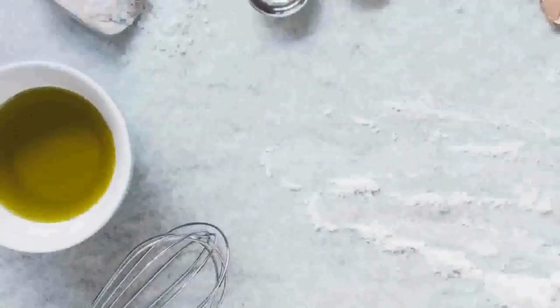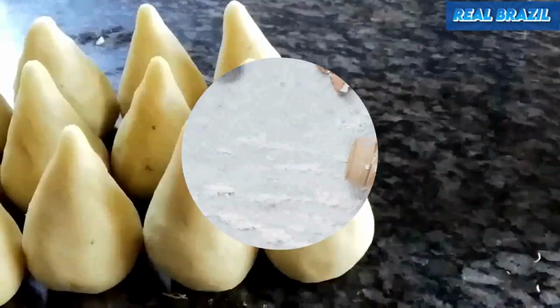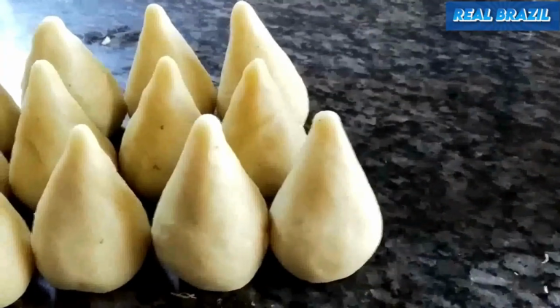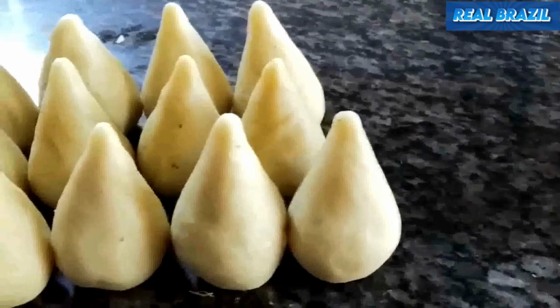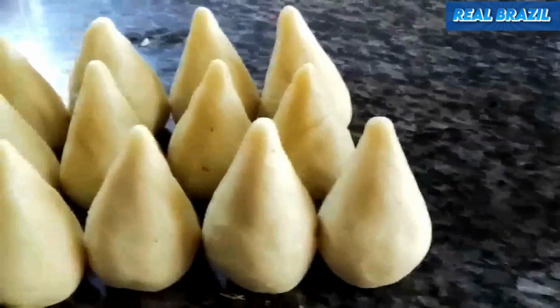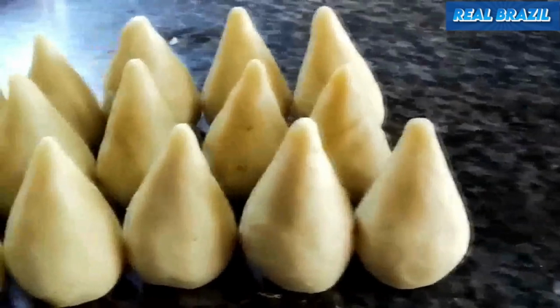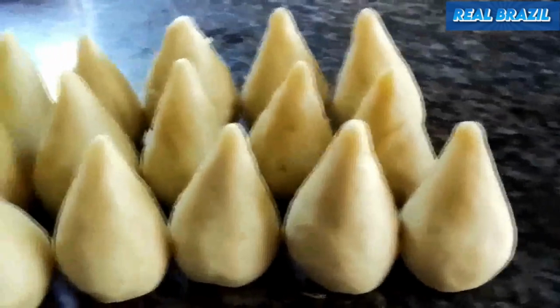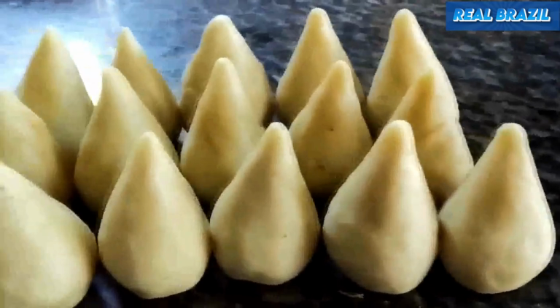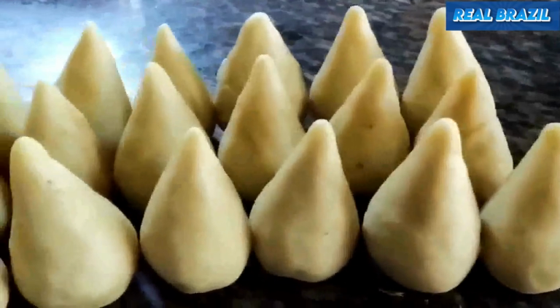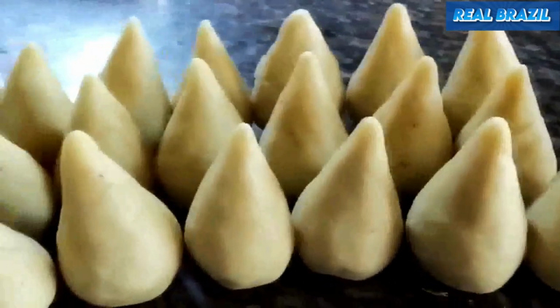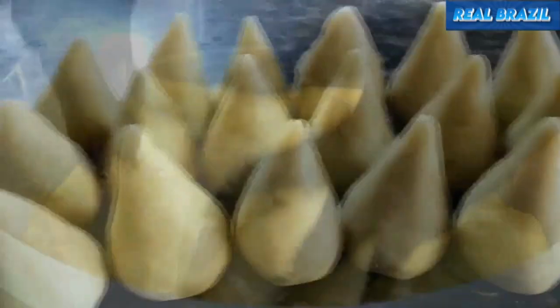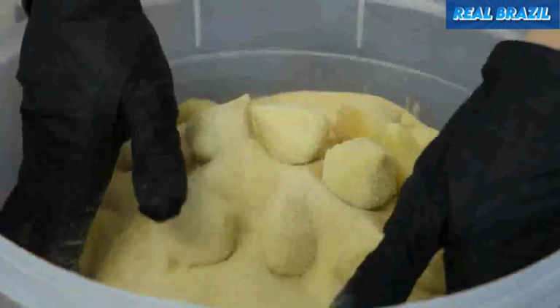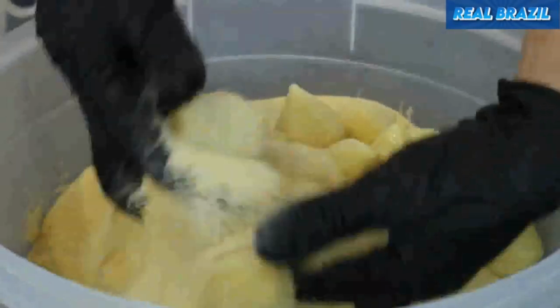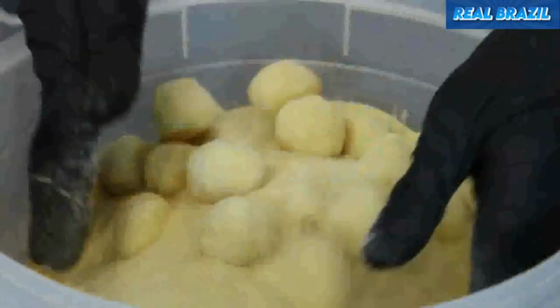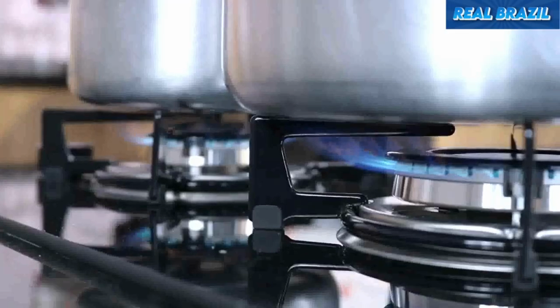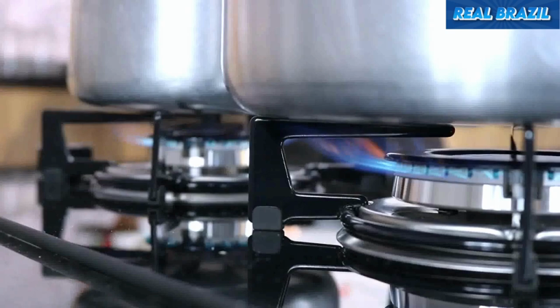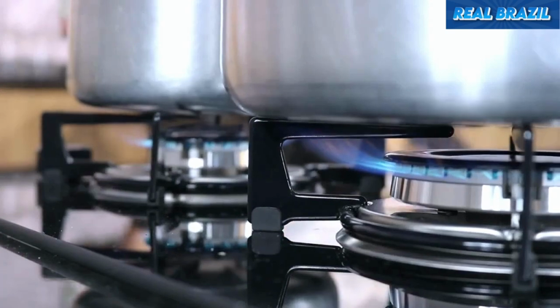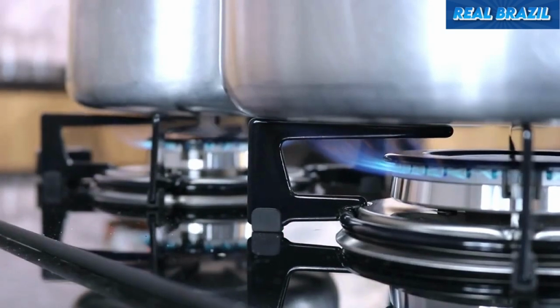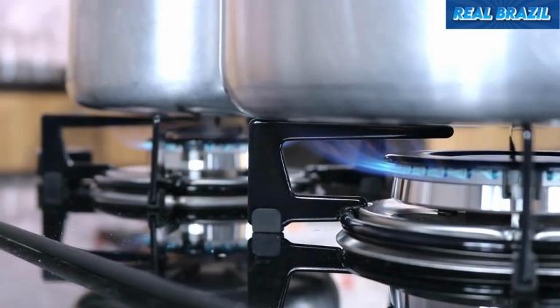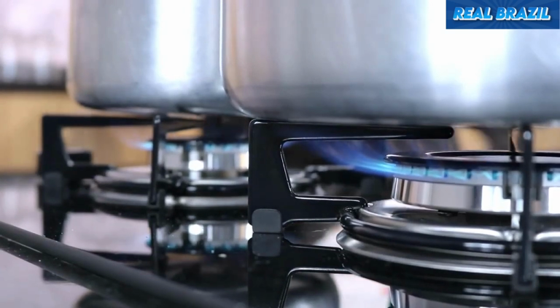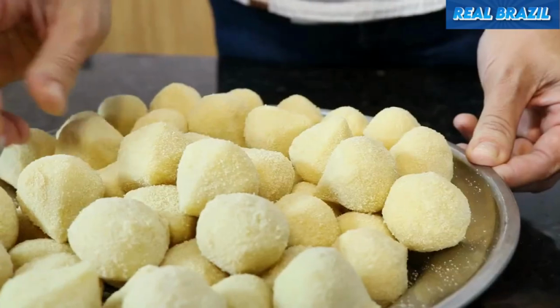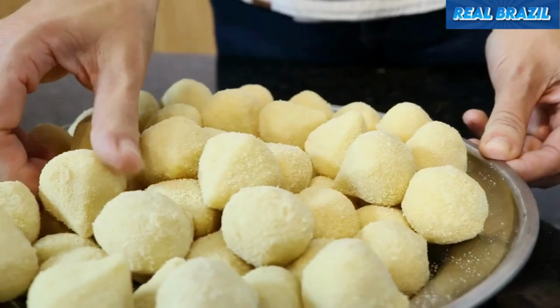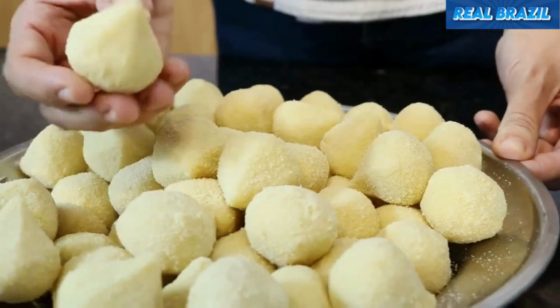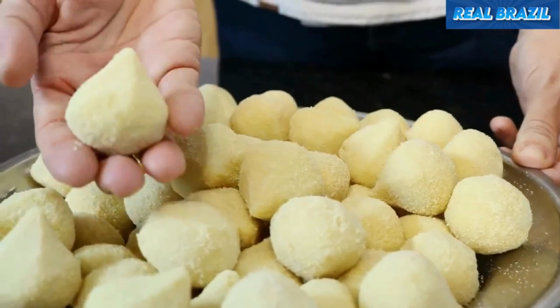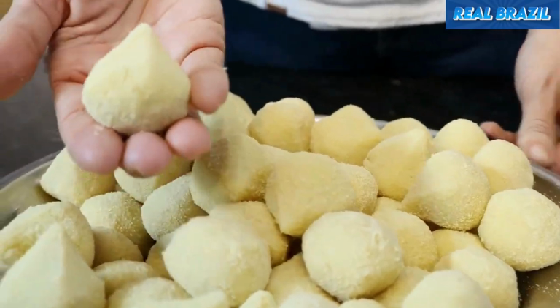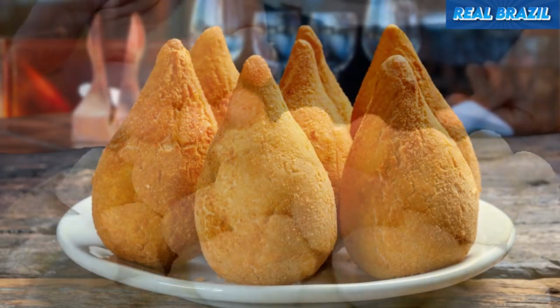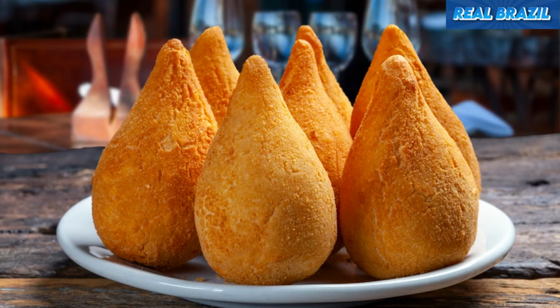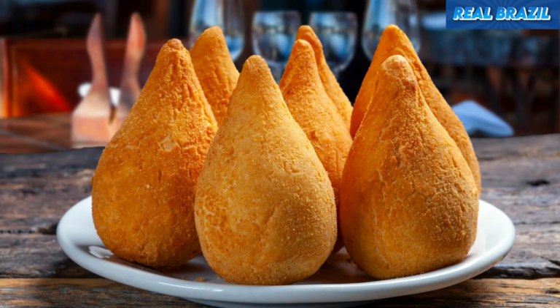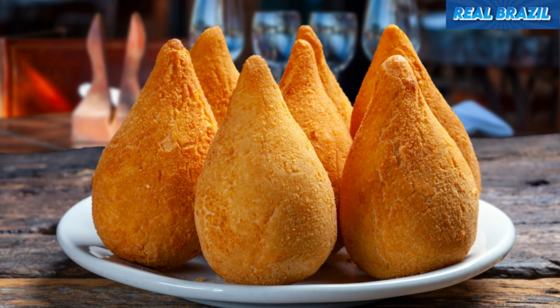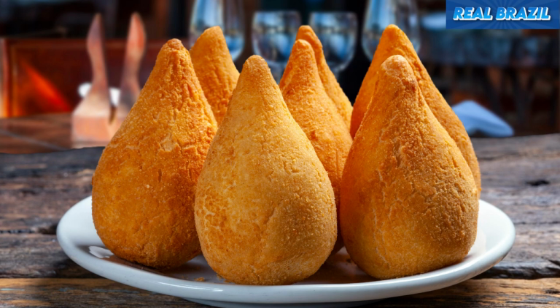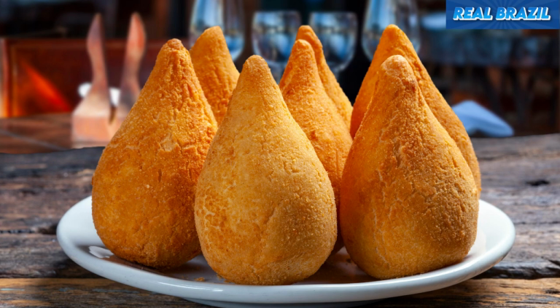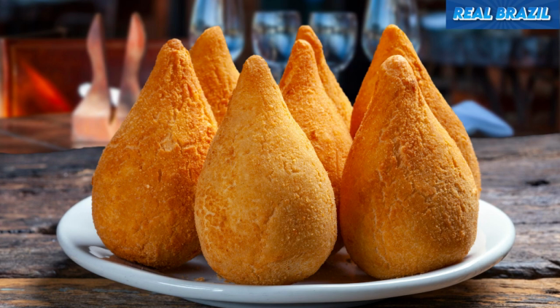Hello everyone, how are you today? We're going to teach you how to make the traditional chicken coxinha, which is a typically Brazilian savory and very tasty dish. I want to remind you that the ingredients are listed in the video description.